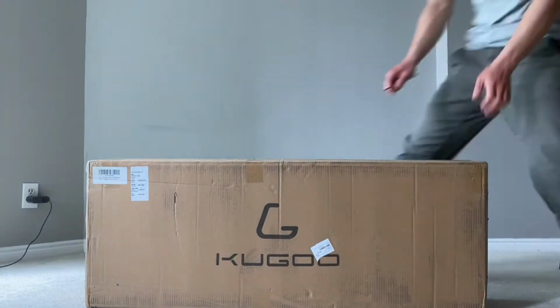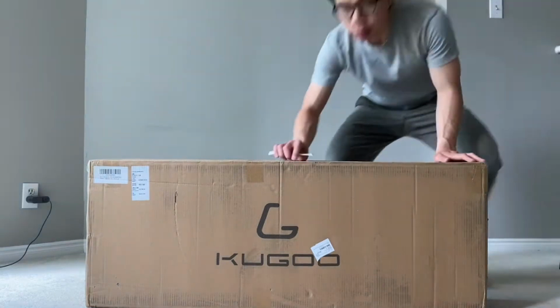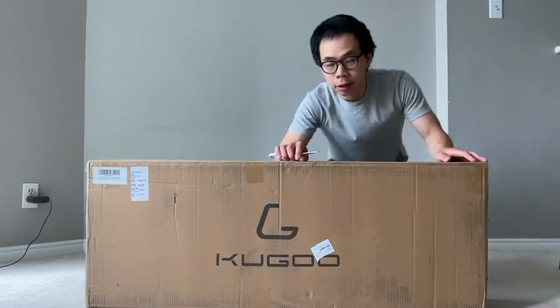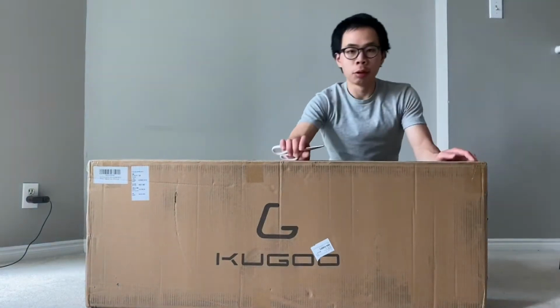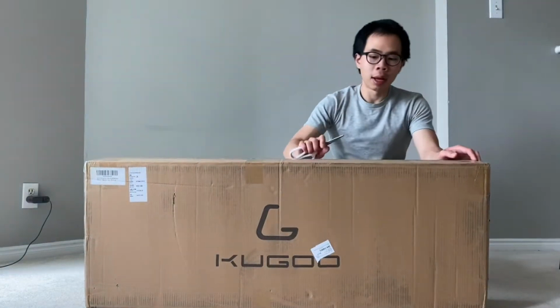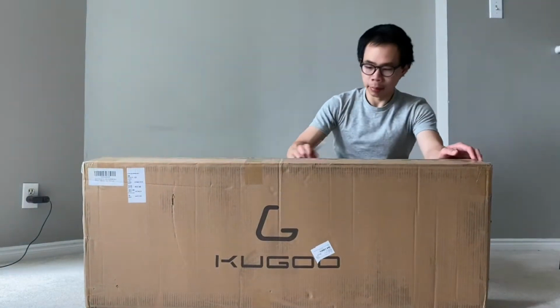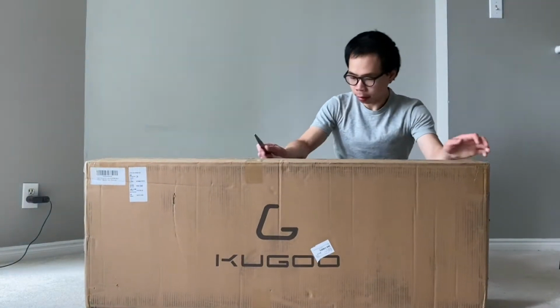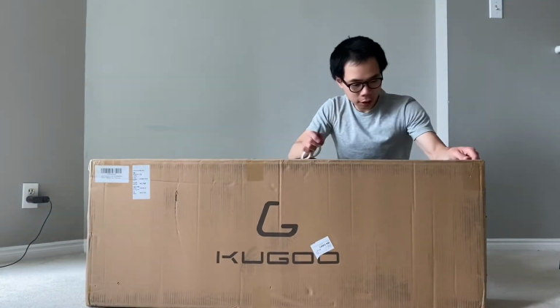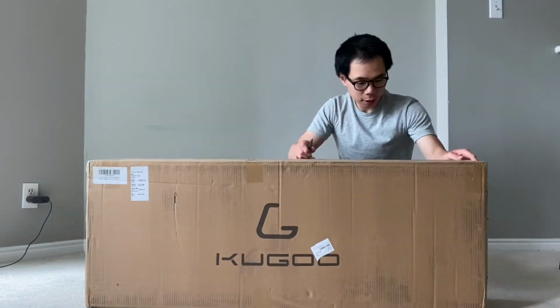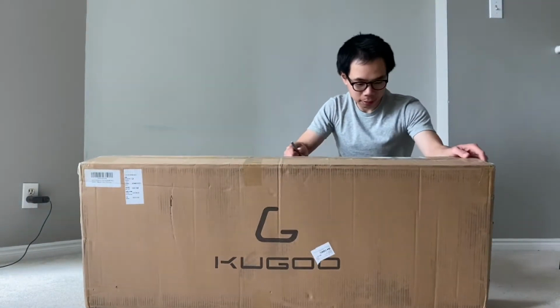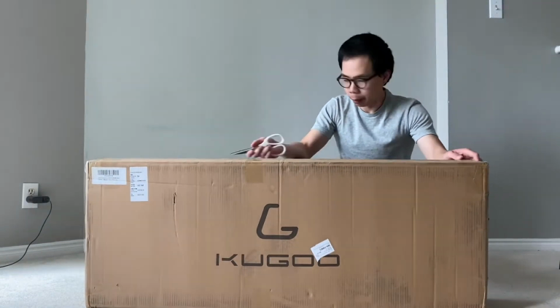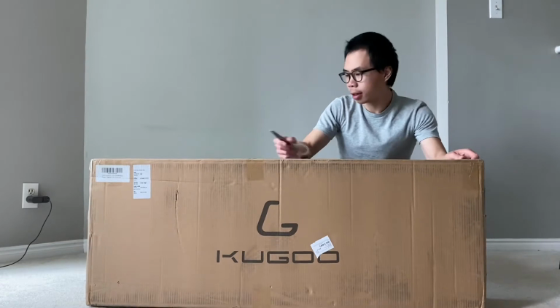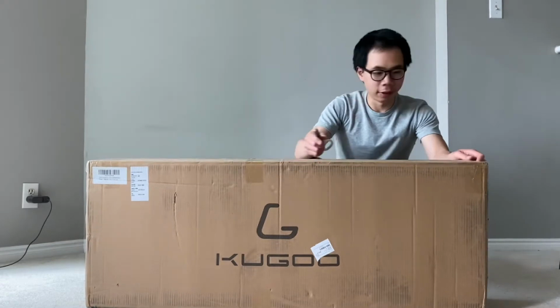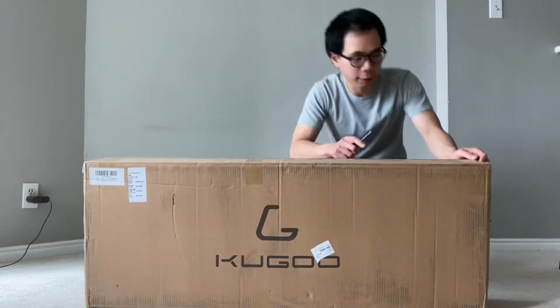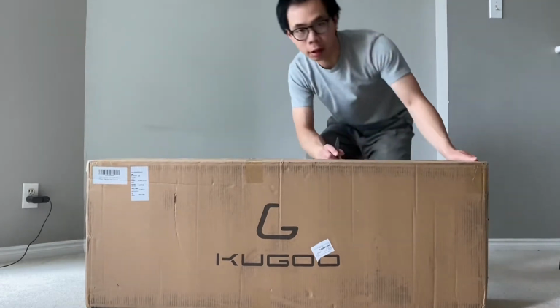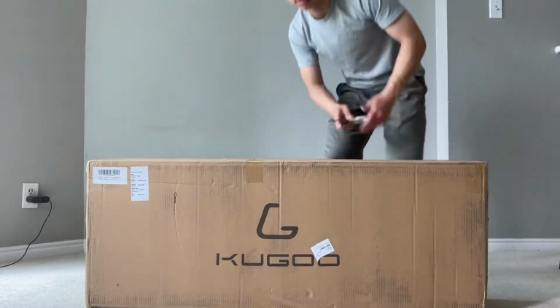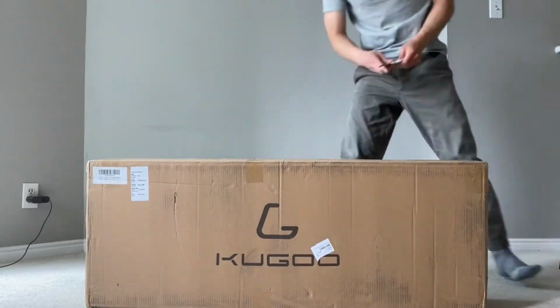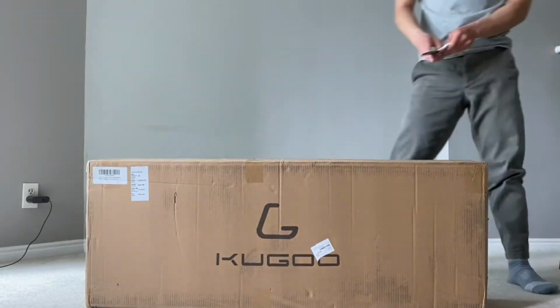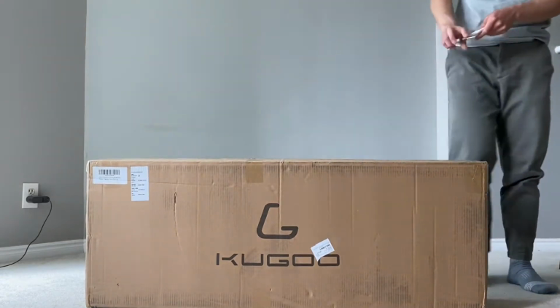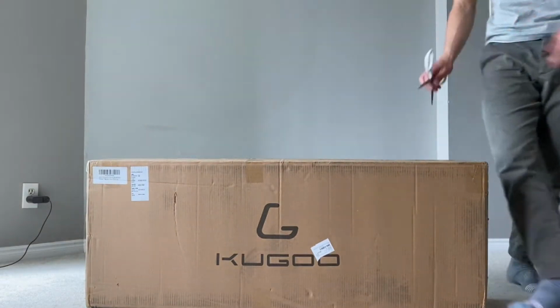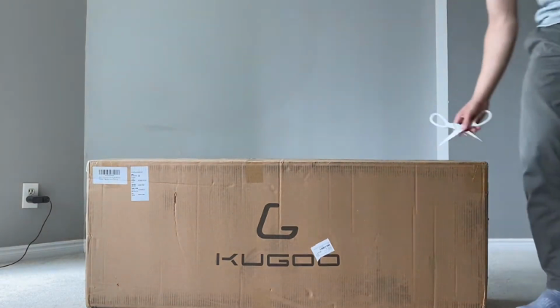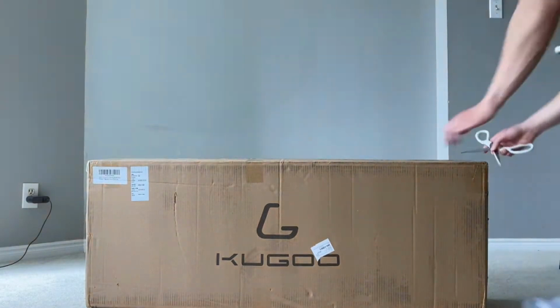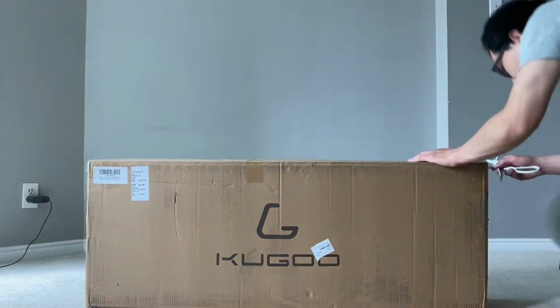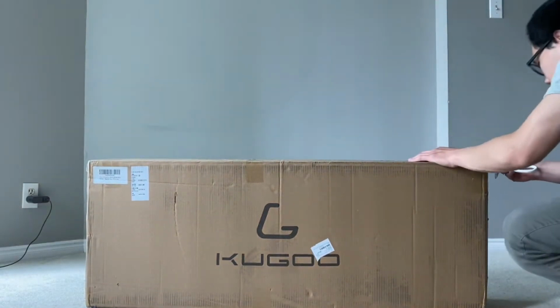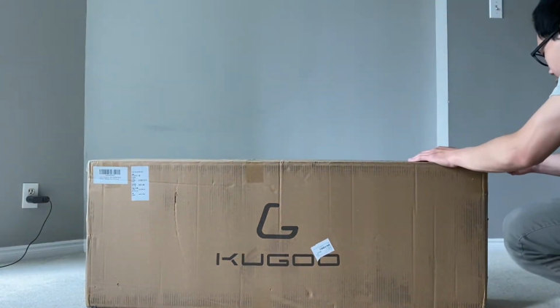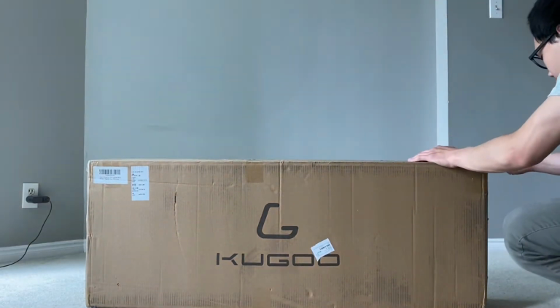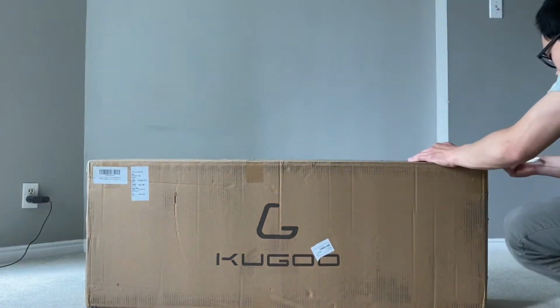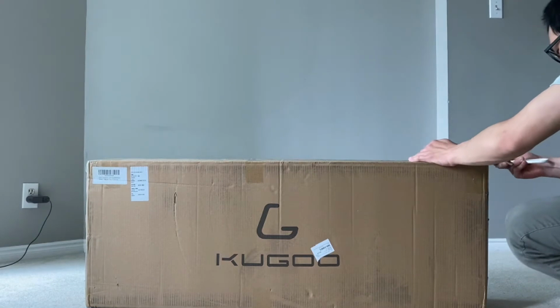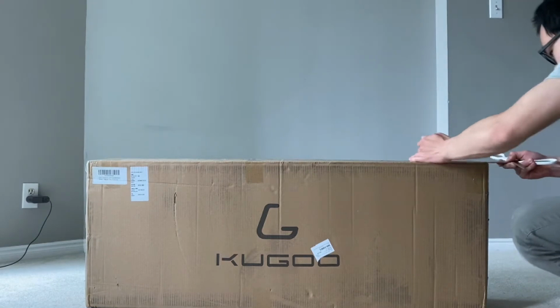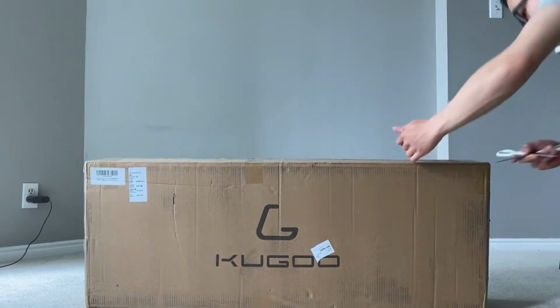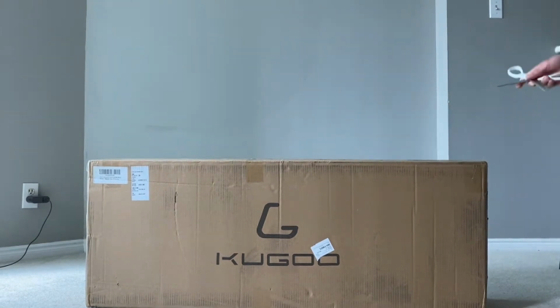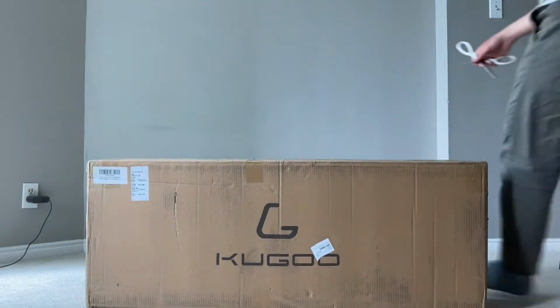I just got this Kogoo M2 Pro scooter. I'm going to unbox it and give my first impressions. This is my first Kogoo scooter — never had one before. Want to try it out?